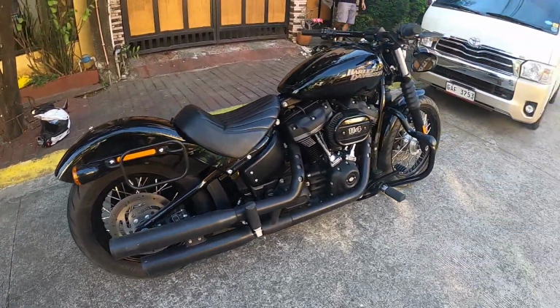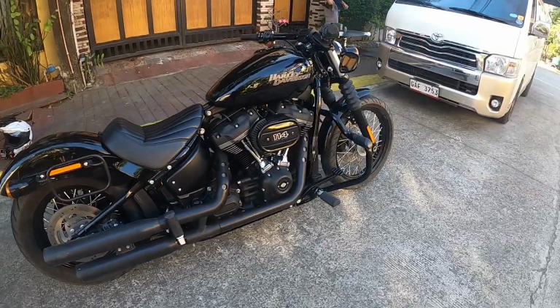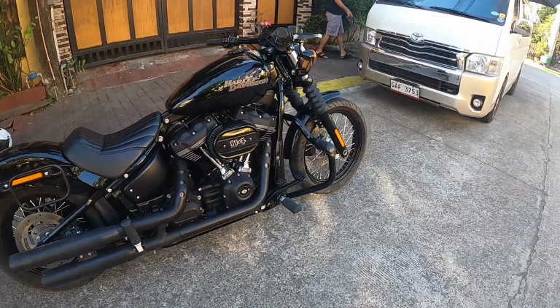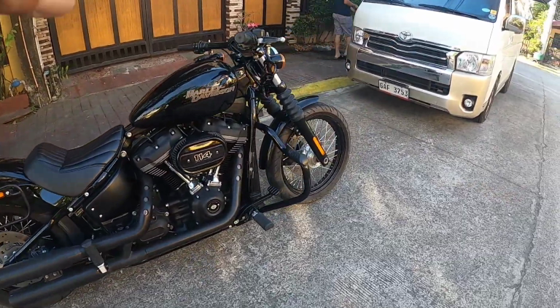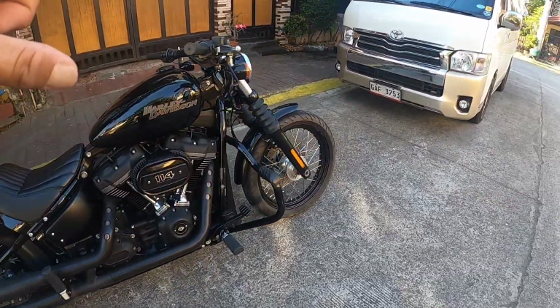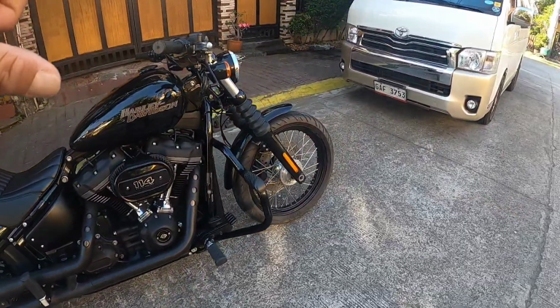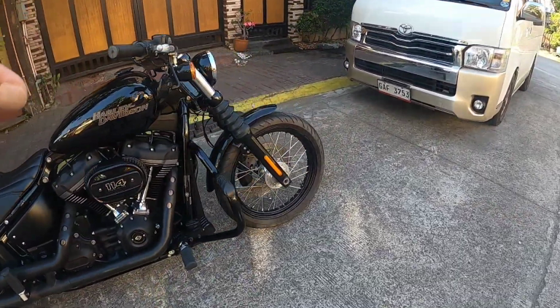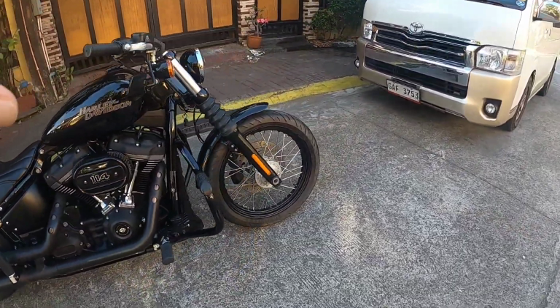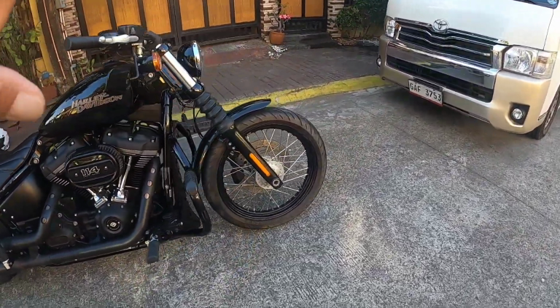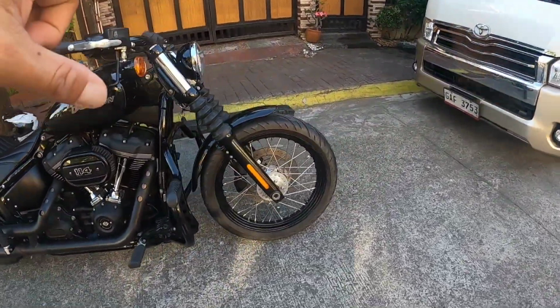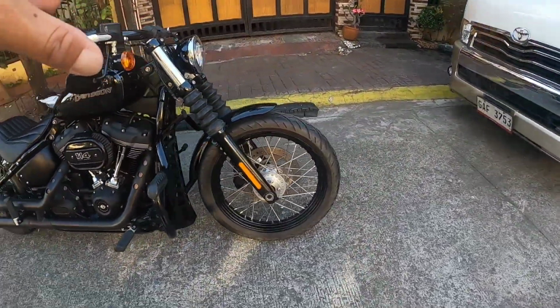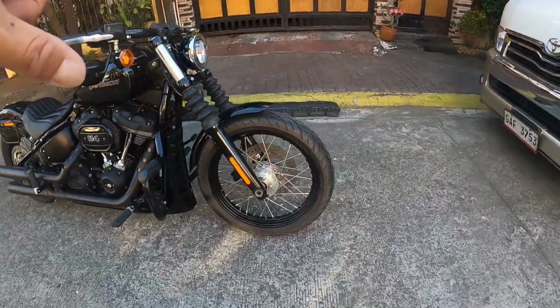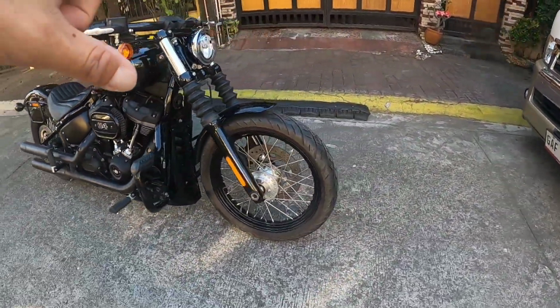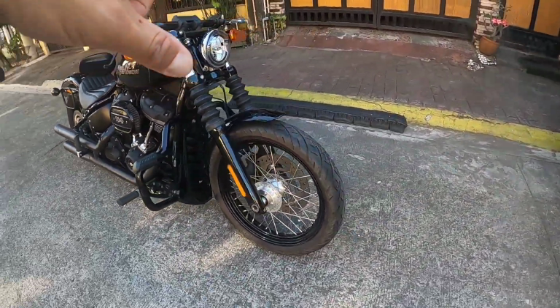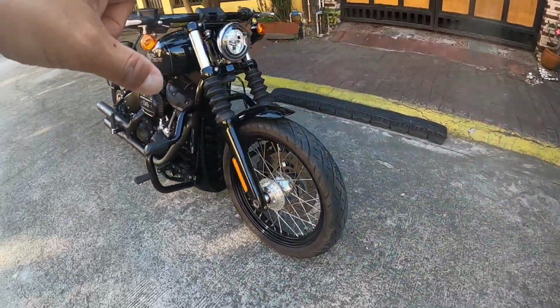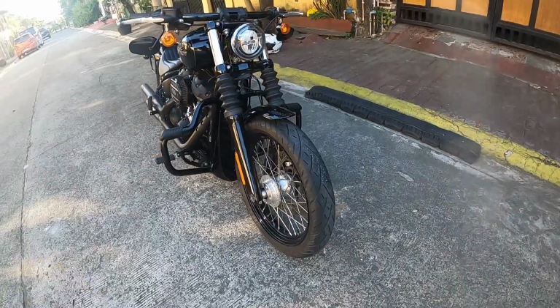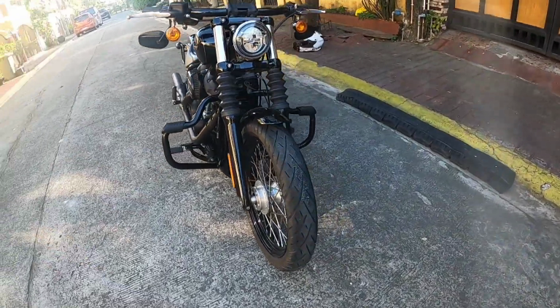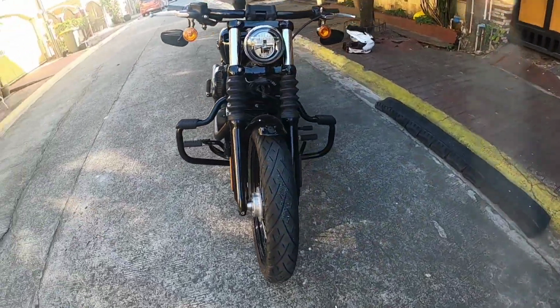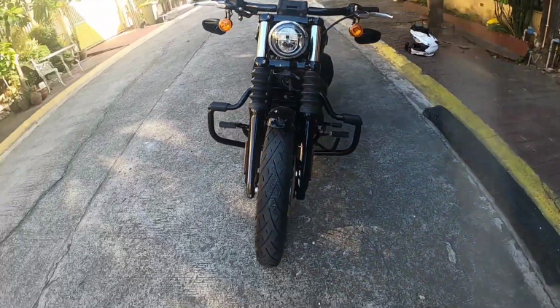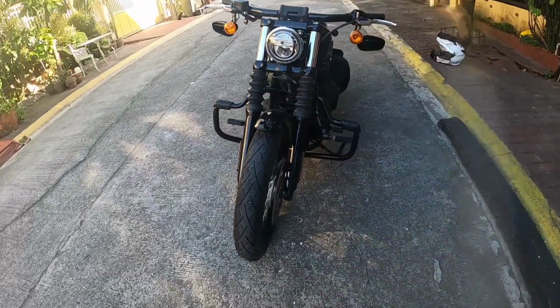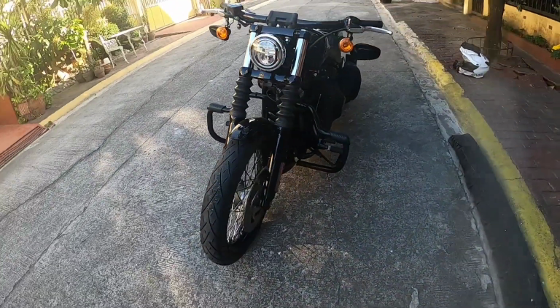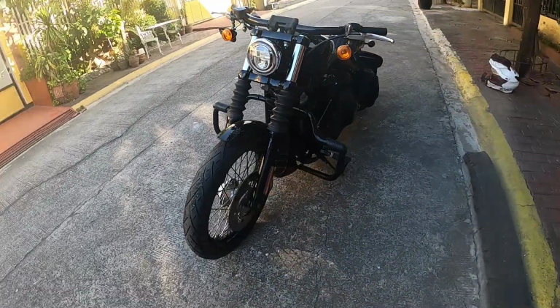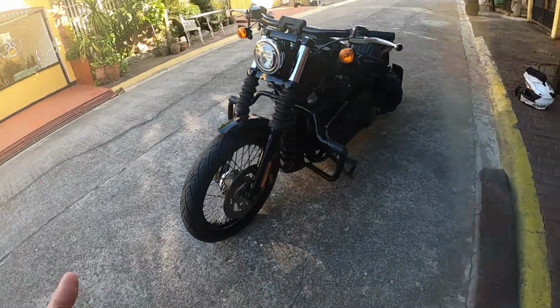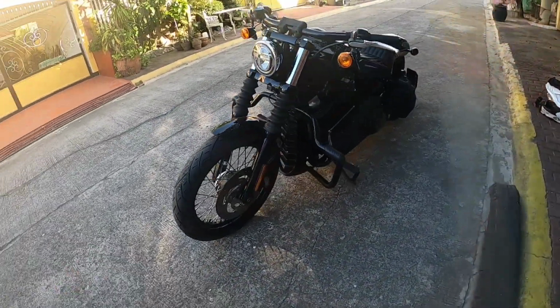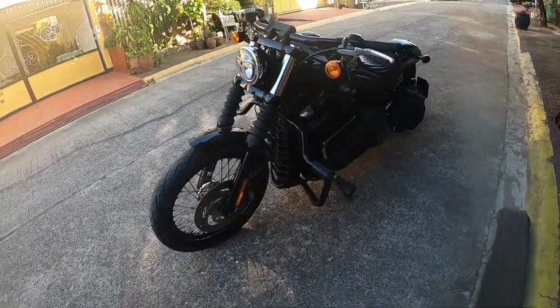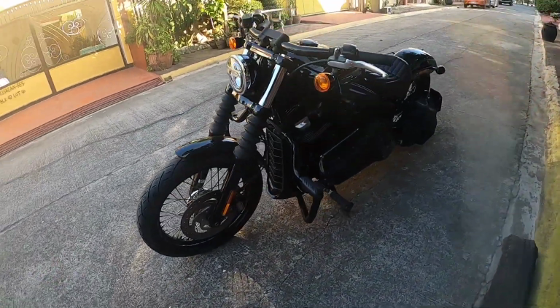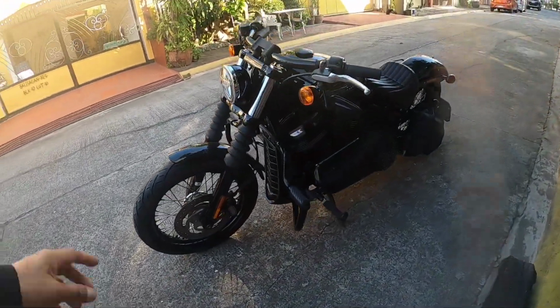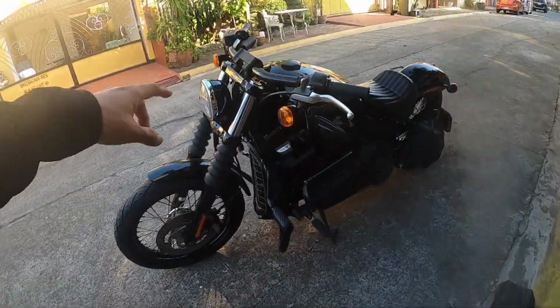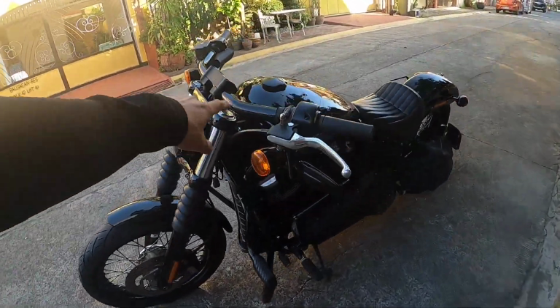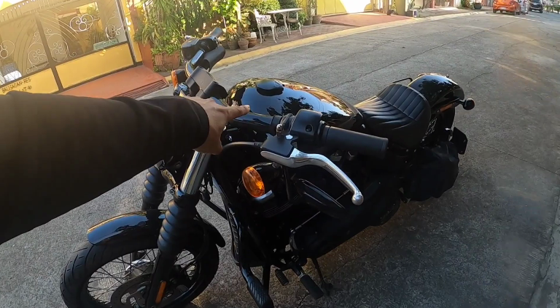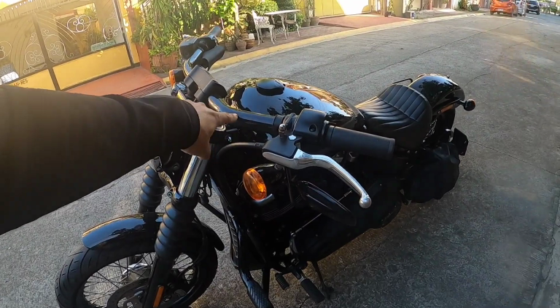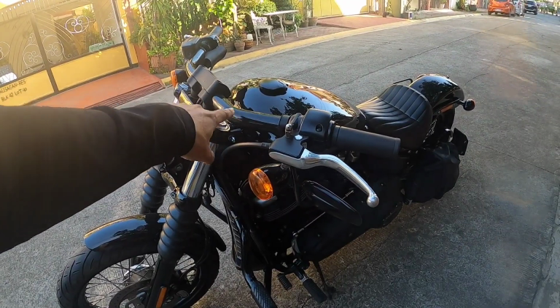And then sa harap will be a 21 inch na rims, 3.5. And then tubeless na sya. Pero ito, napalitan na rin.